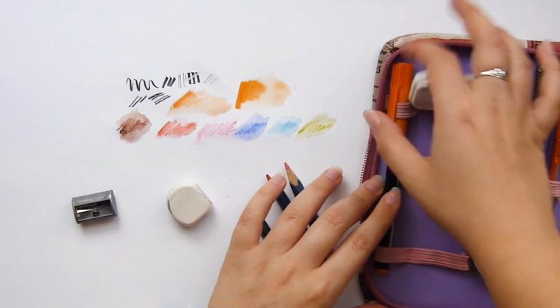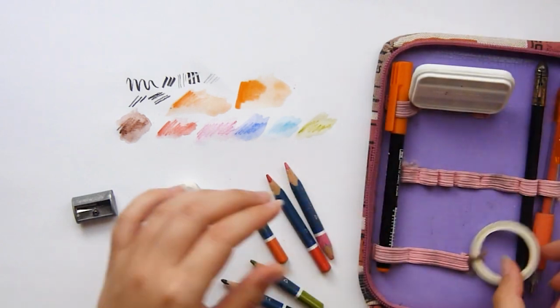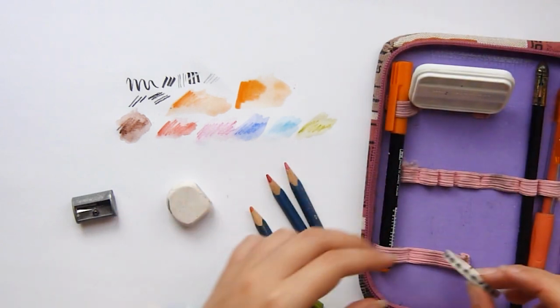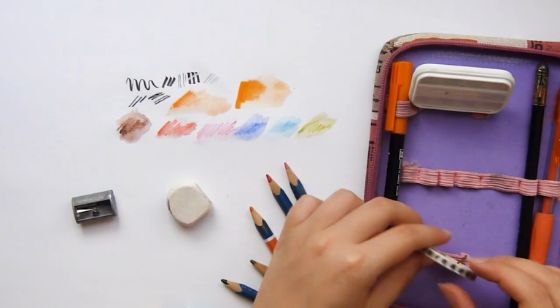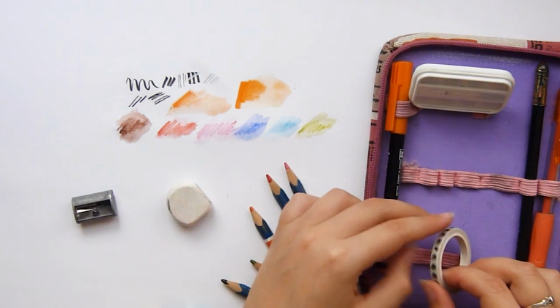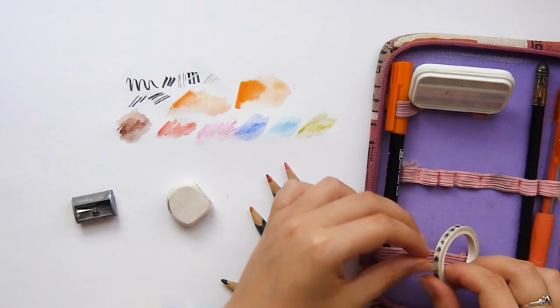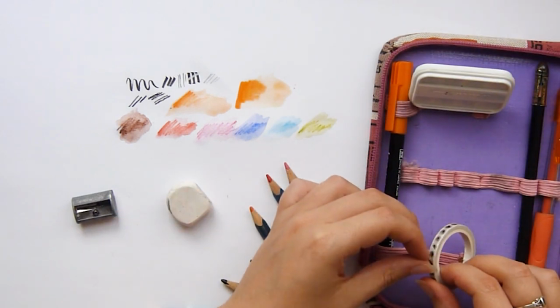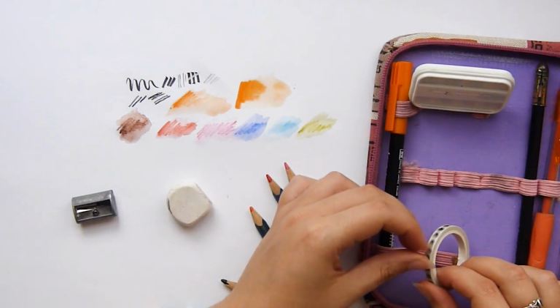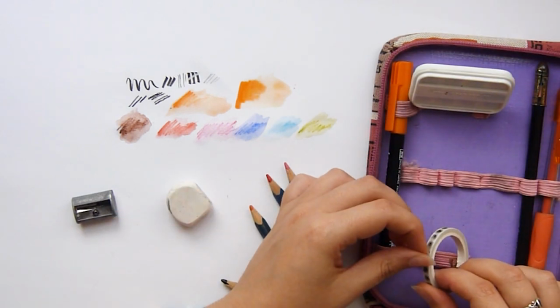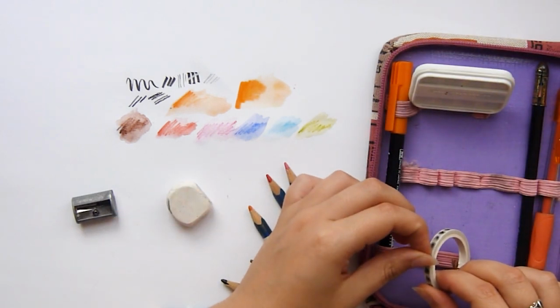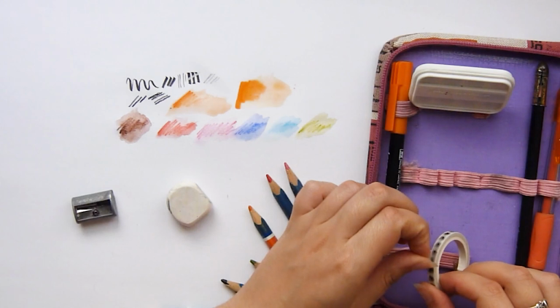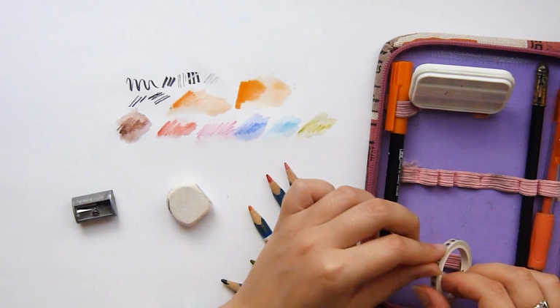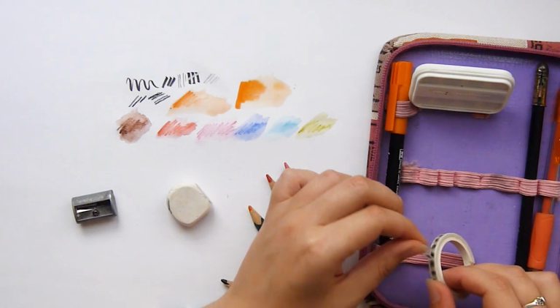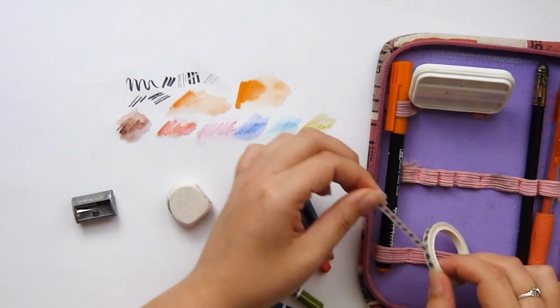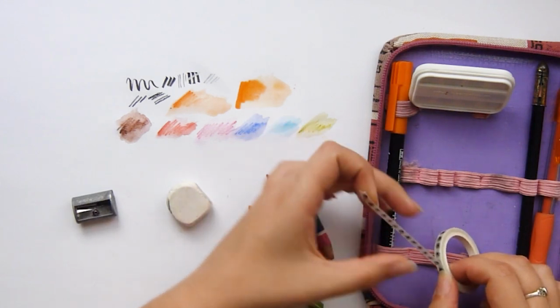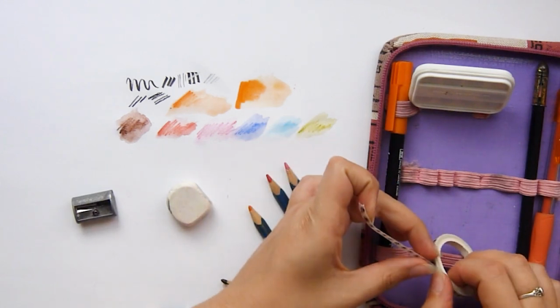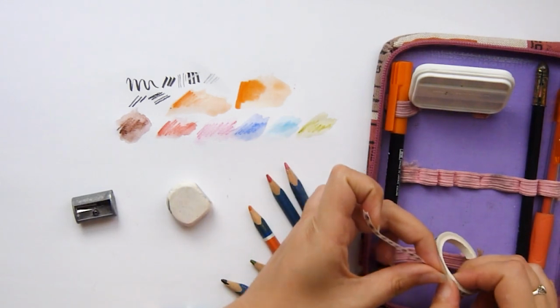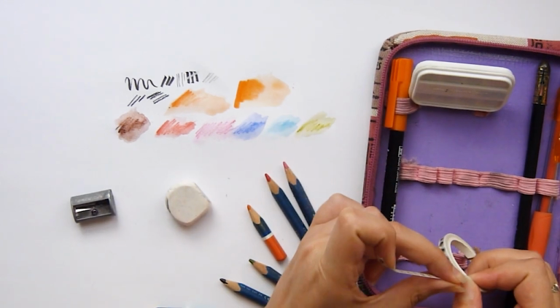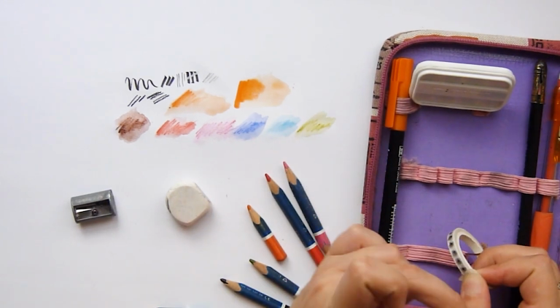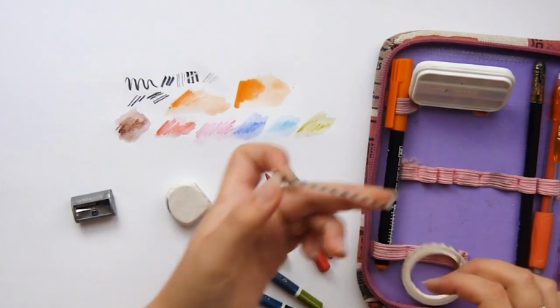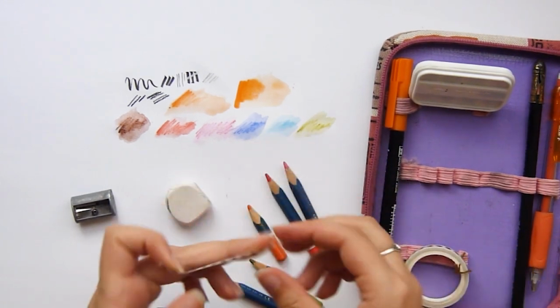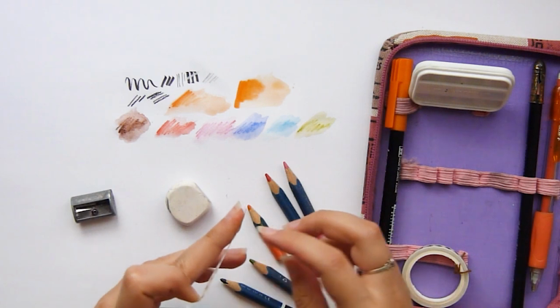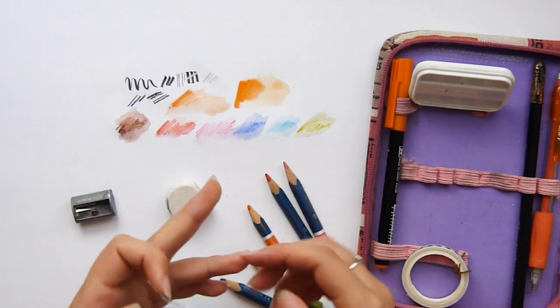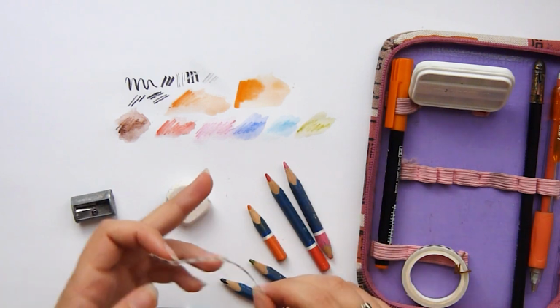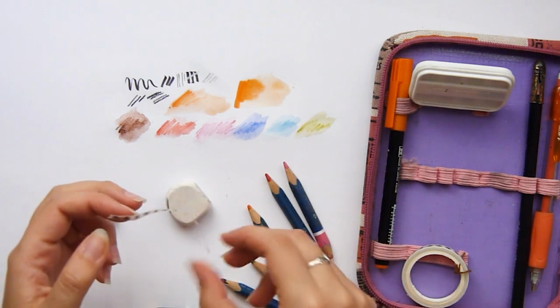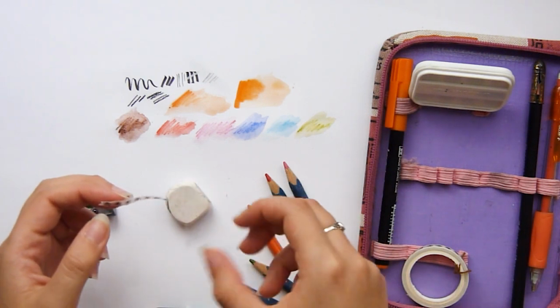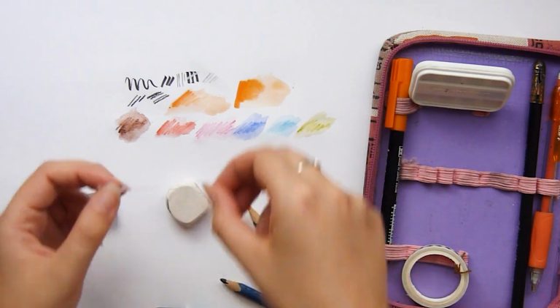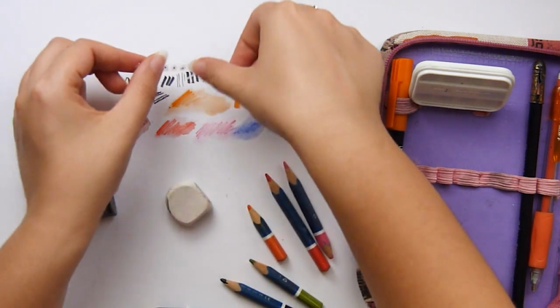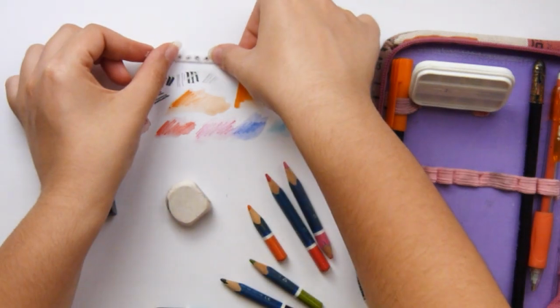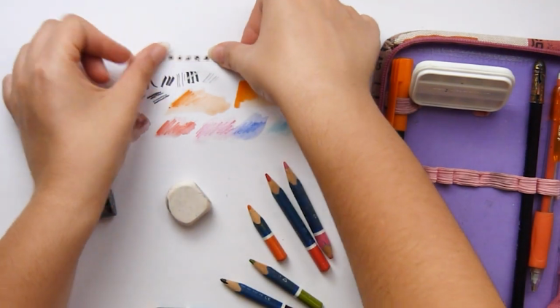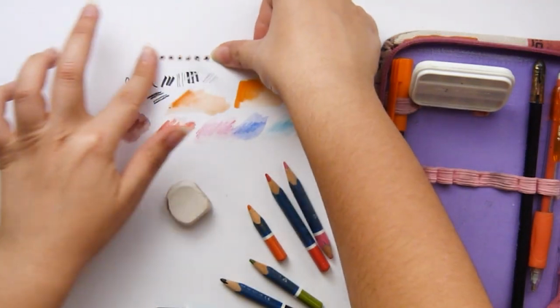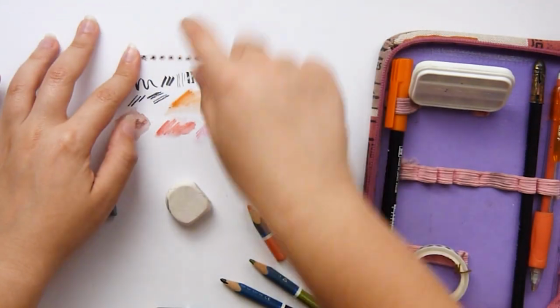I'm also taking a thin washi tape because I thought it would be great for sticking stuff in my sketchbook — little flowers.